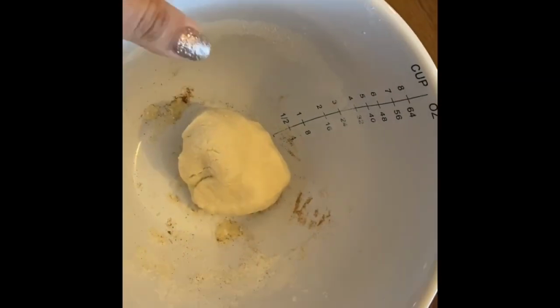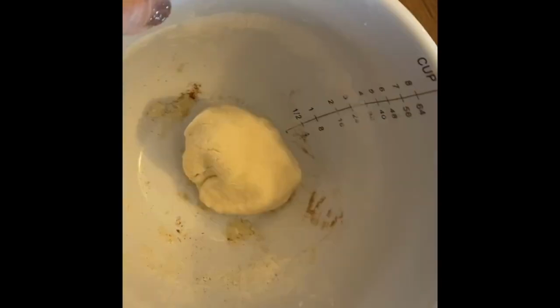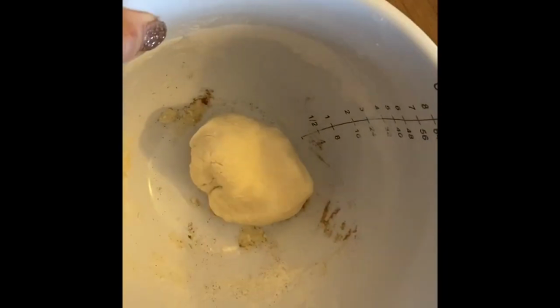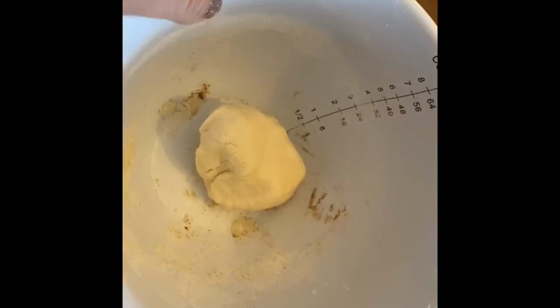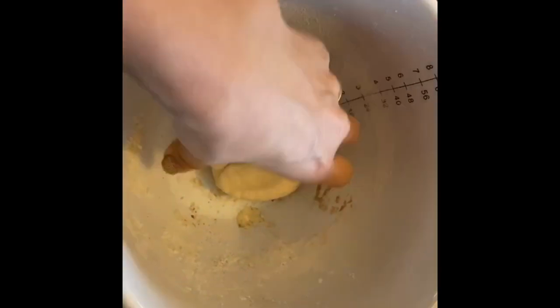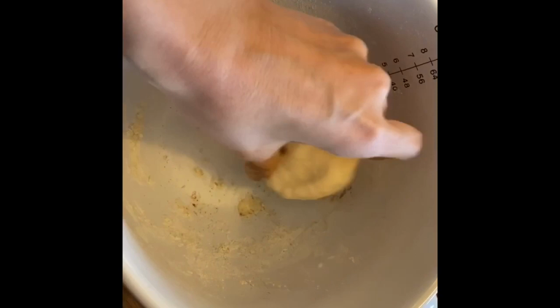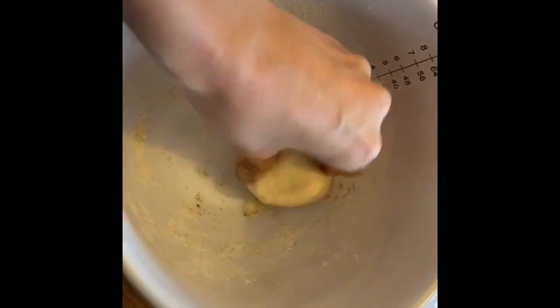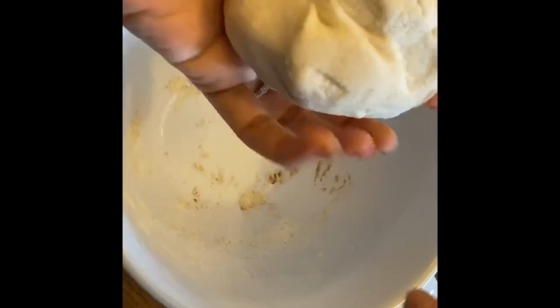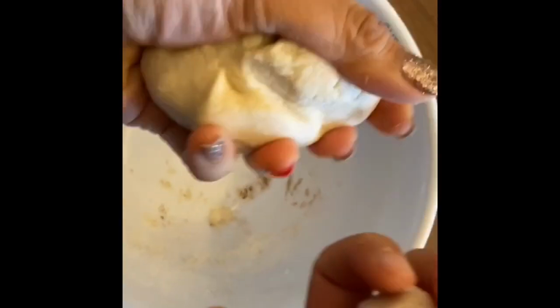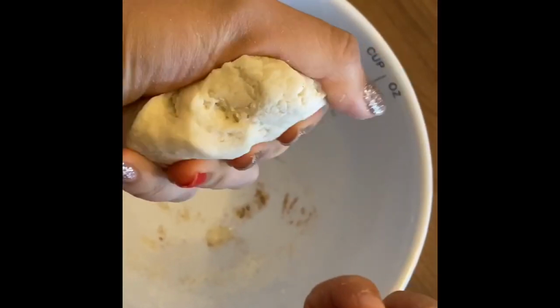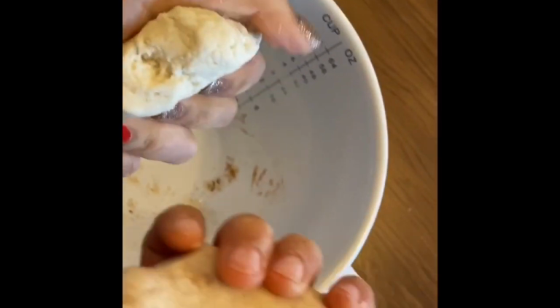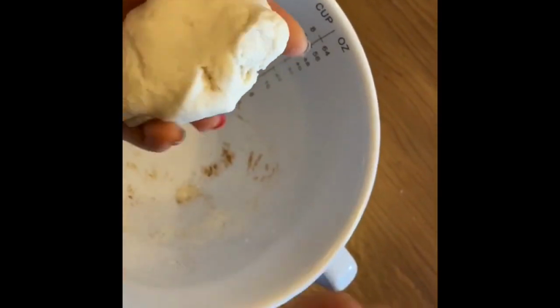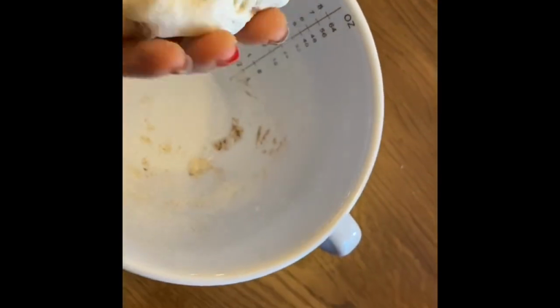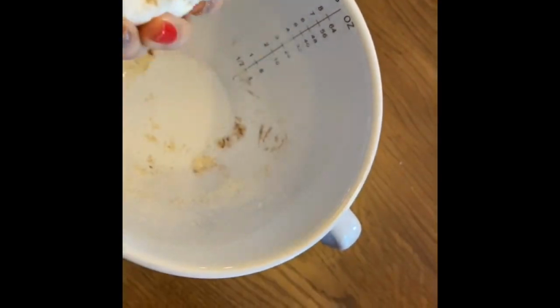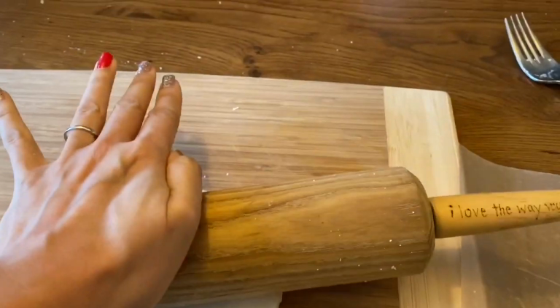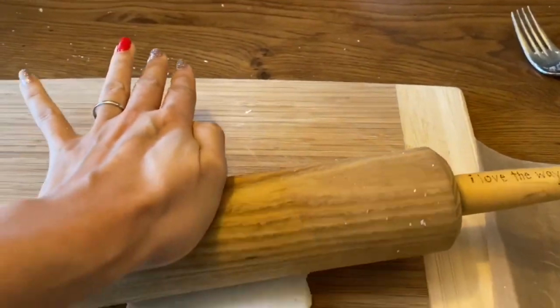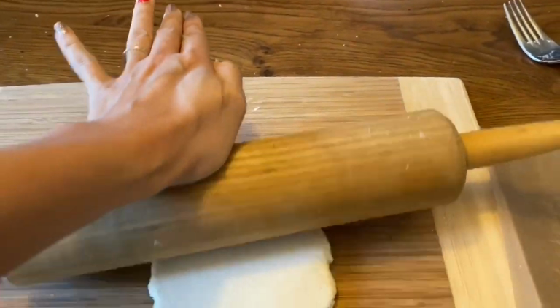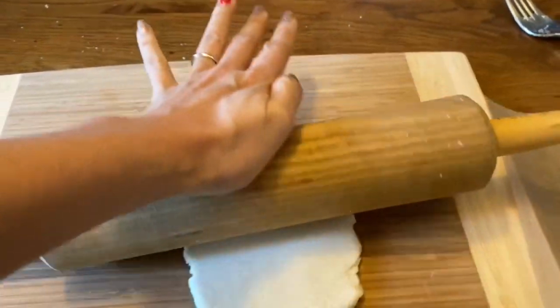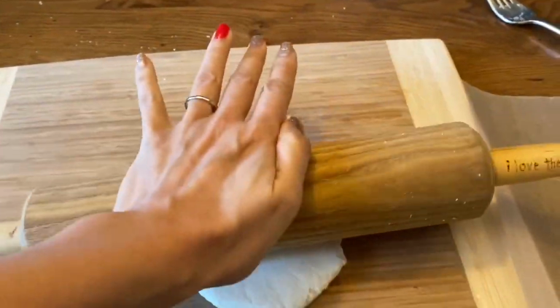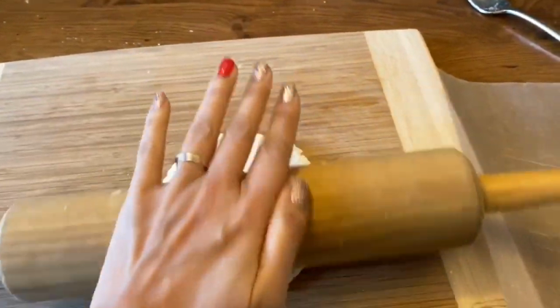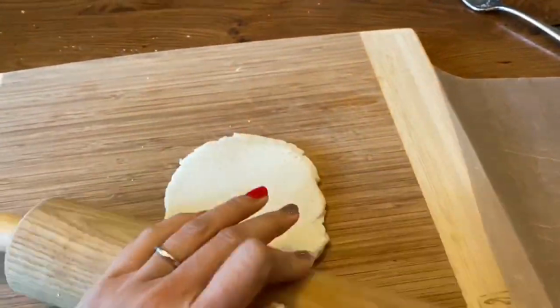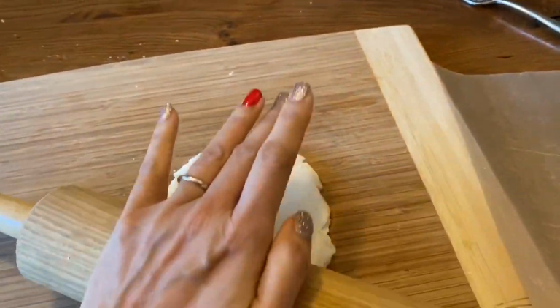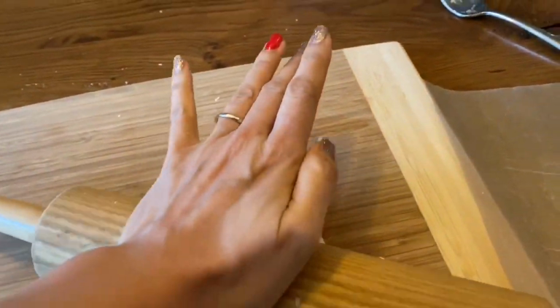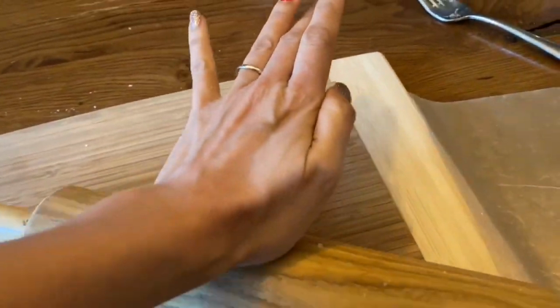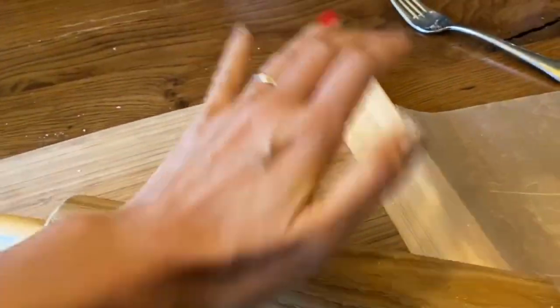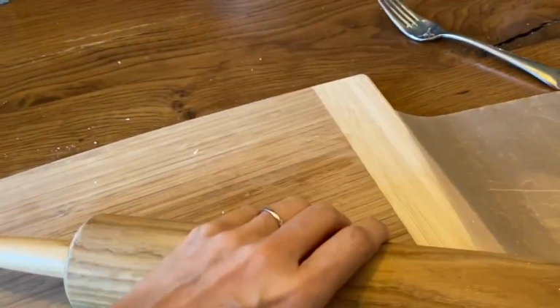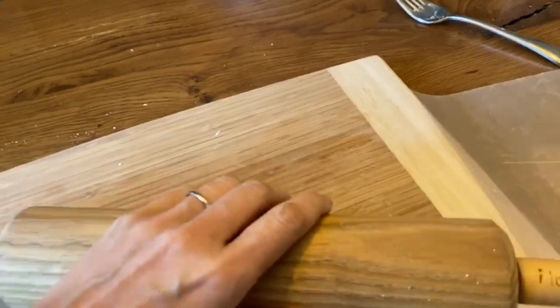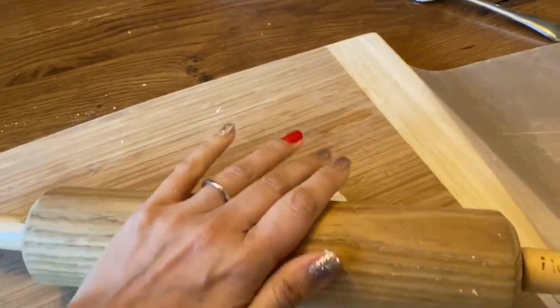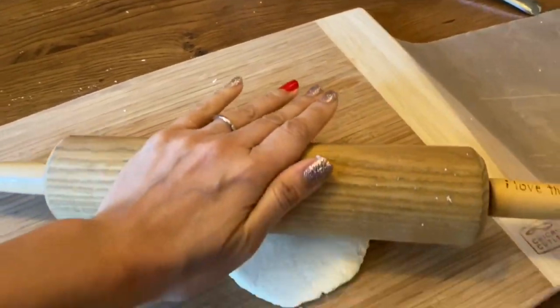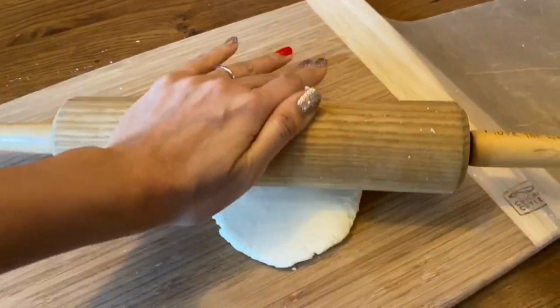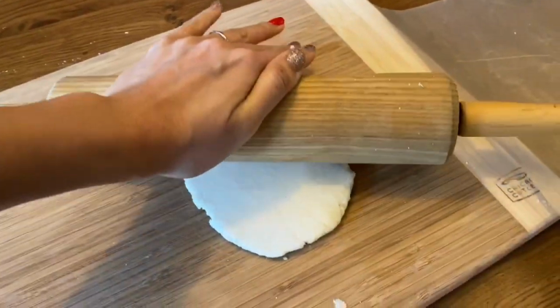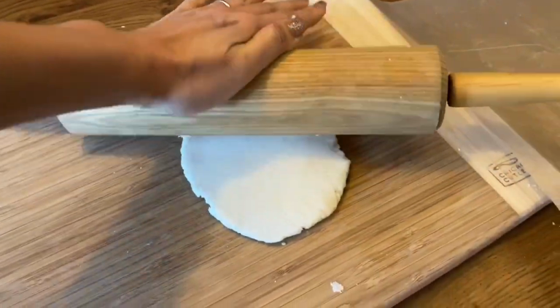Mix all the ingredients into a bowl and roll into a nice ball. Now we're gonna take our ball and roll it flat with a rolling pin, about one eighth of an inch thick.